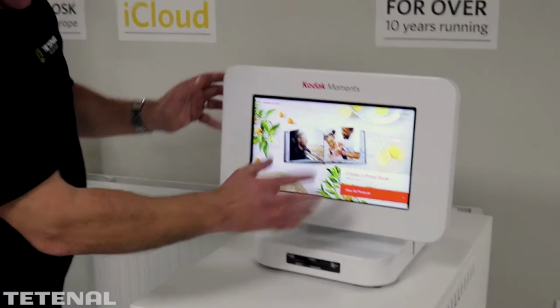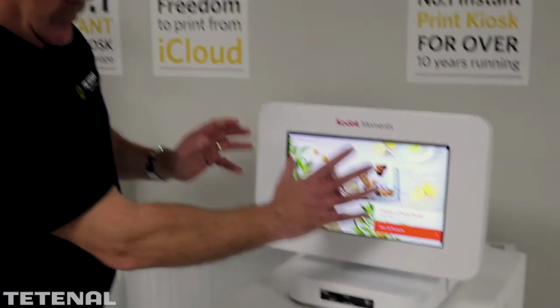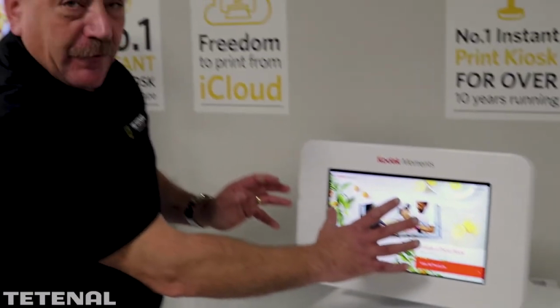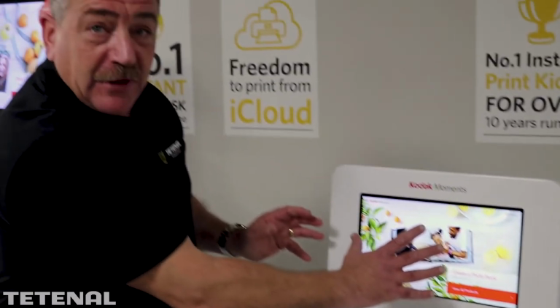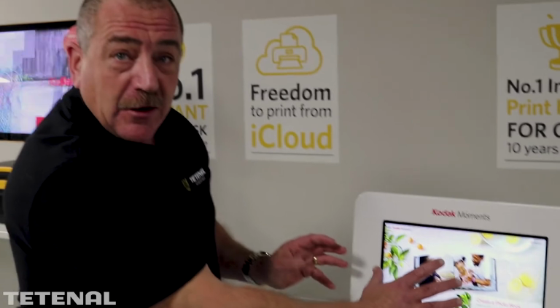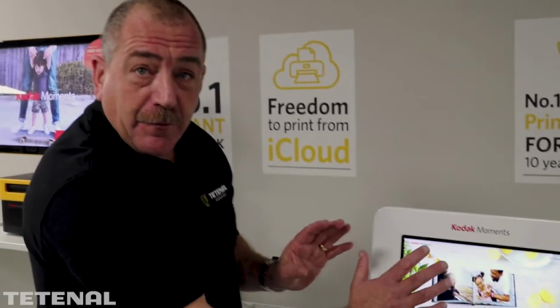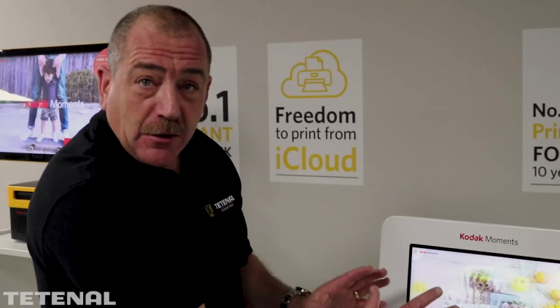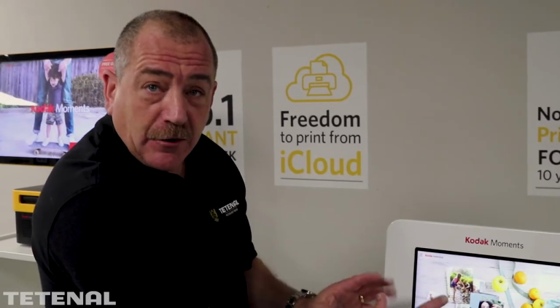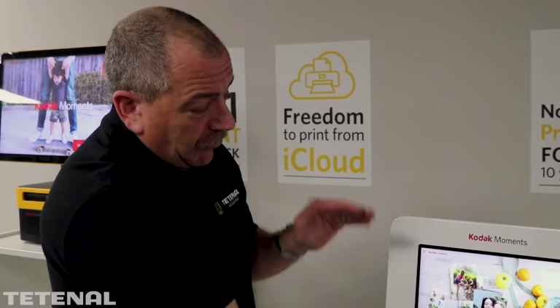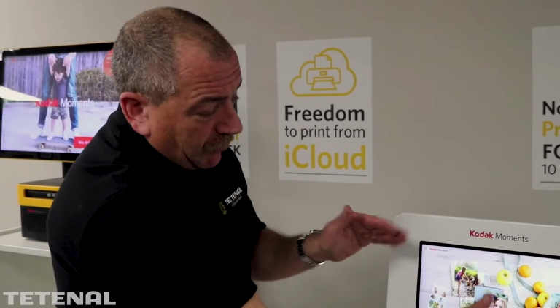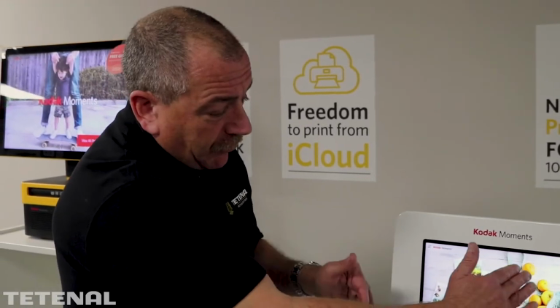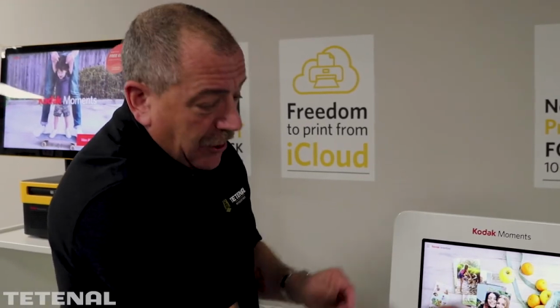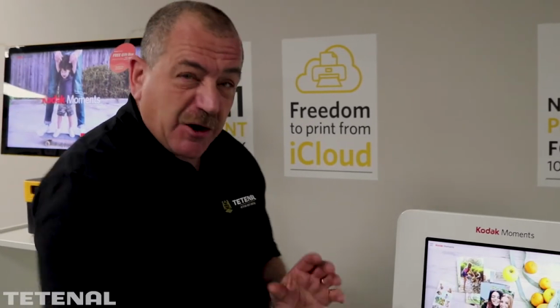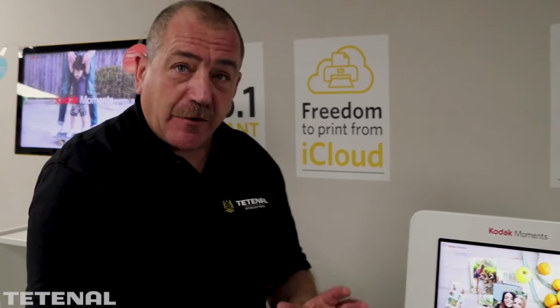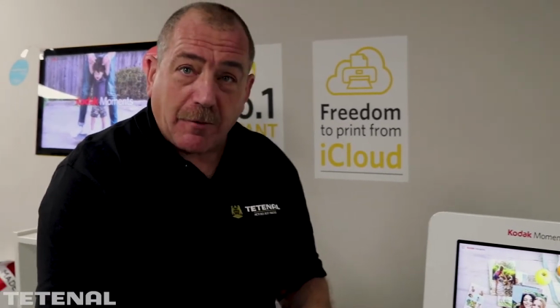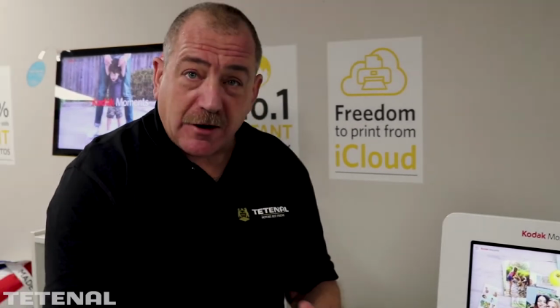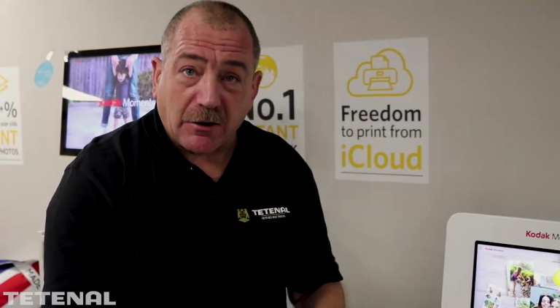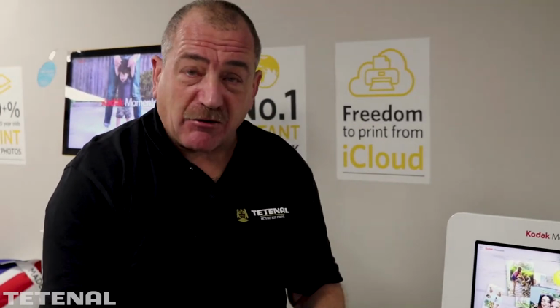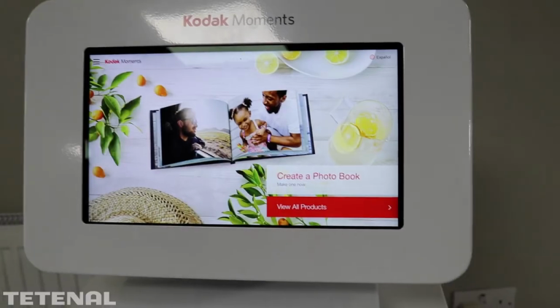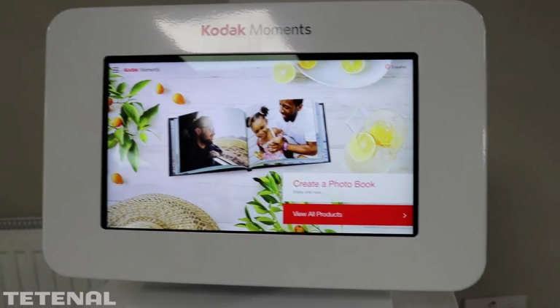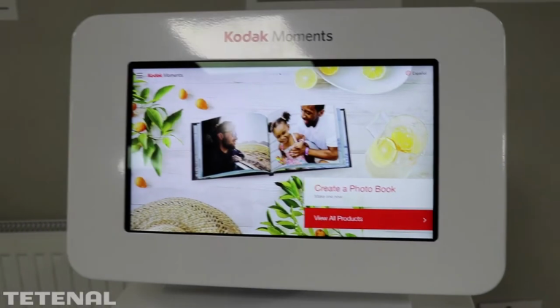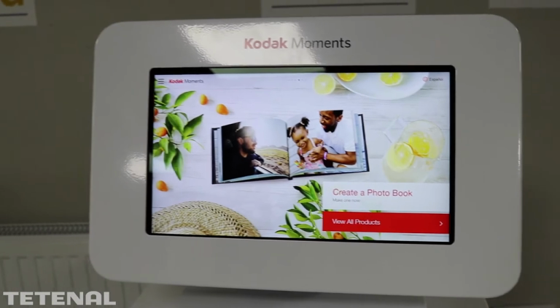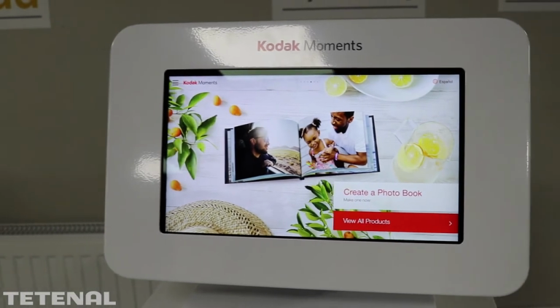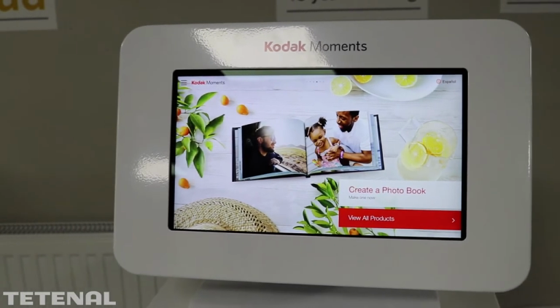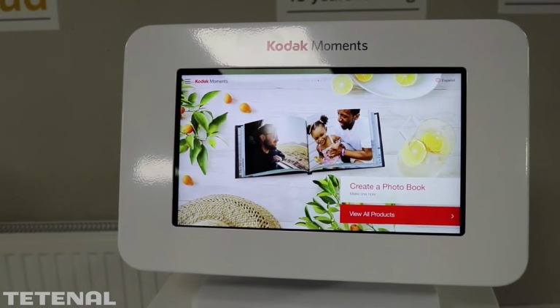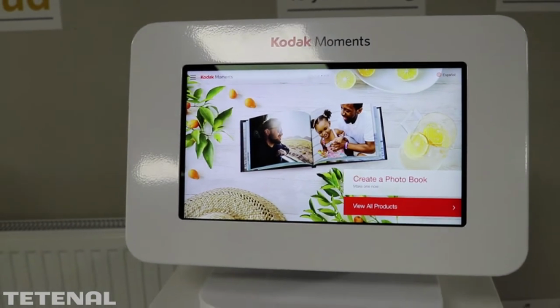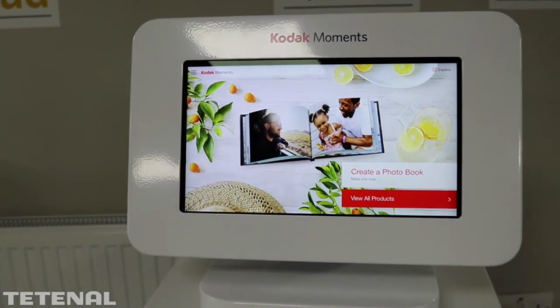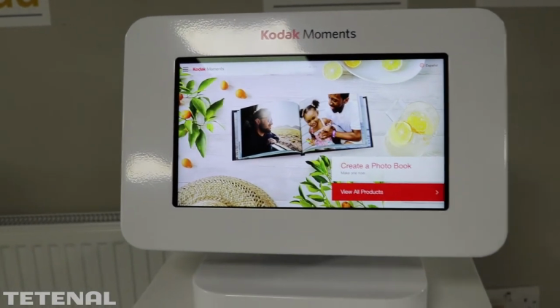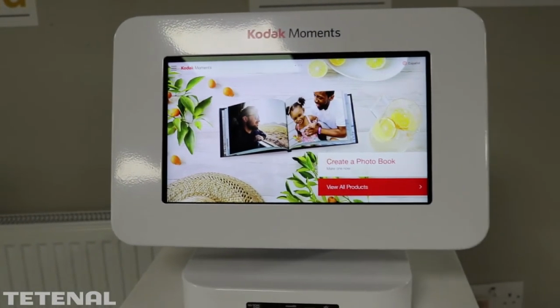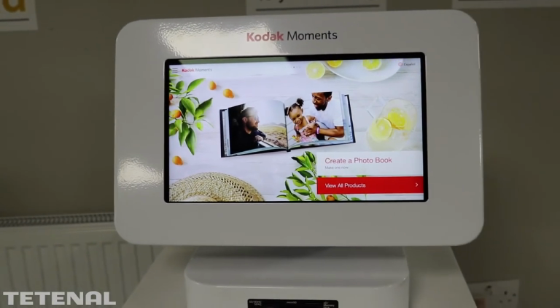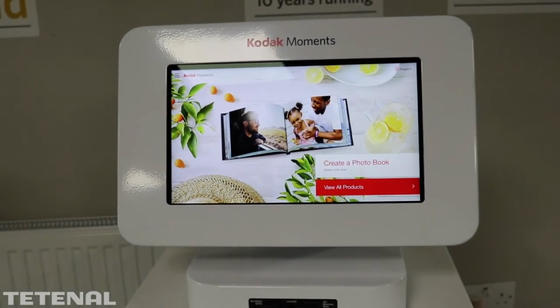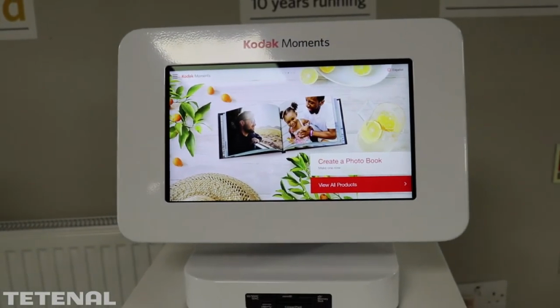It has all the functionality of the bigger units, just a smaller screen — ideal for compact retail locations including pharmacy, convenience, news, retail, and small photographic stores.